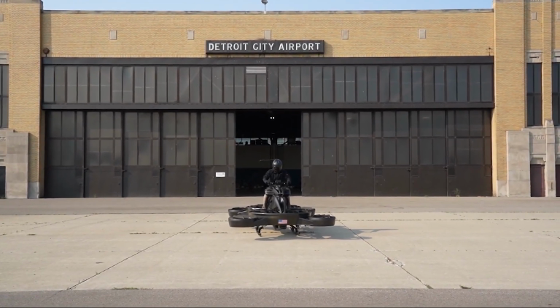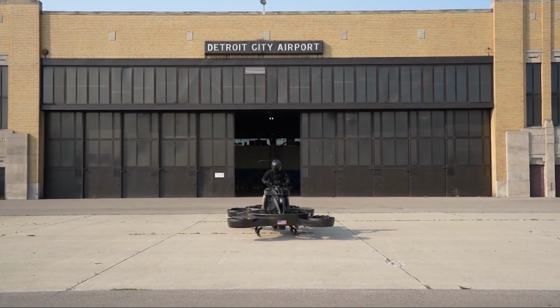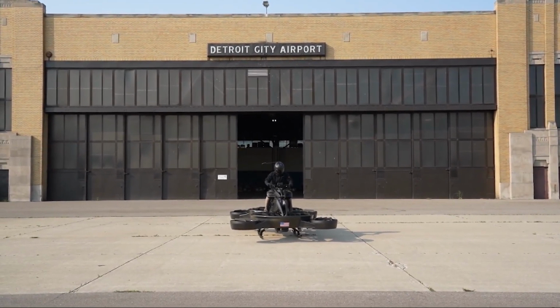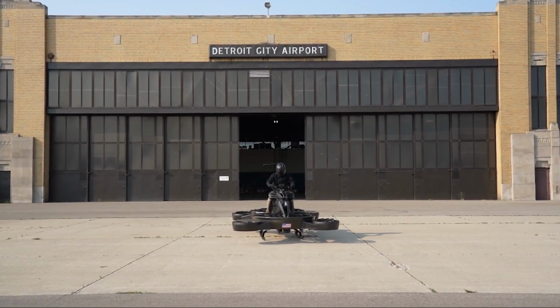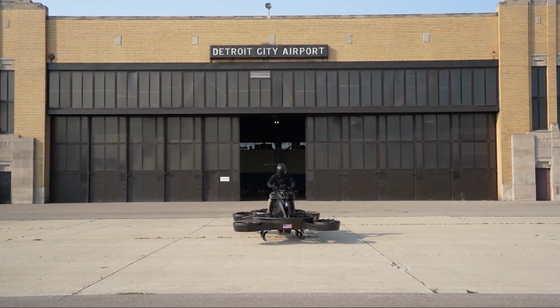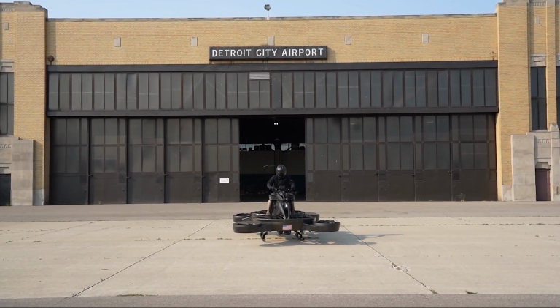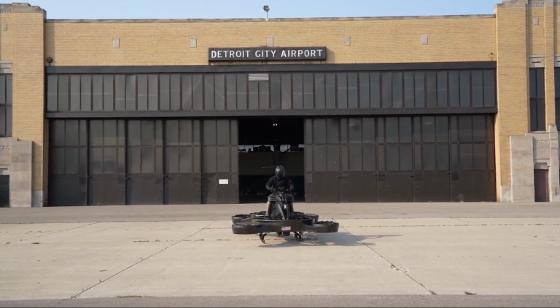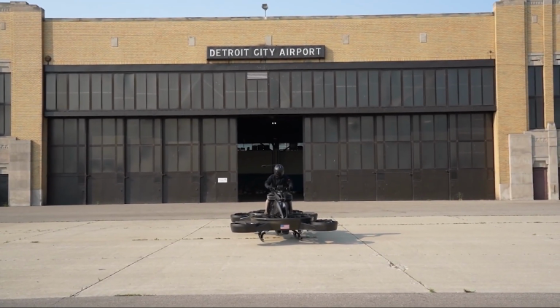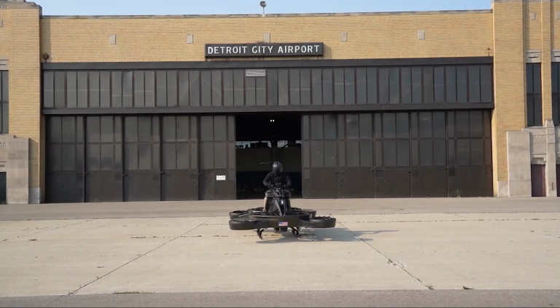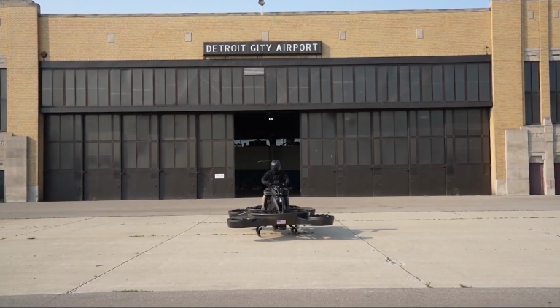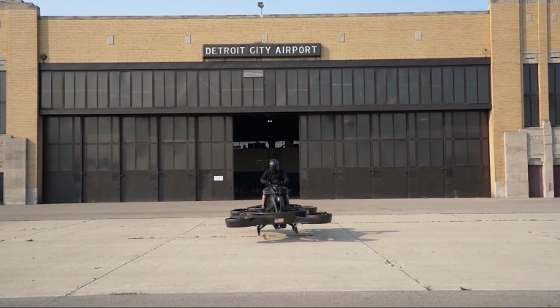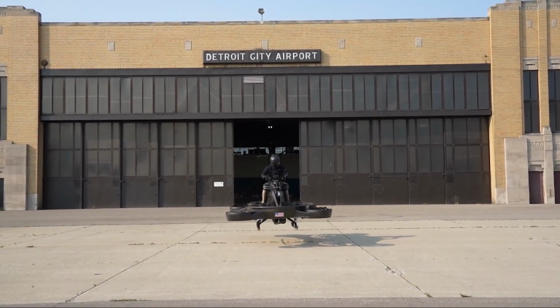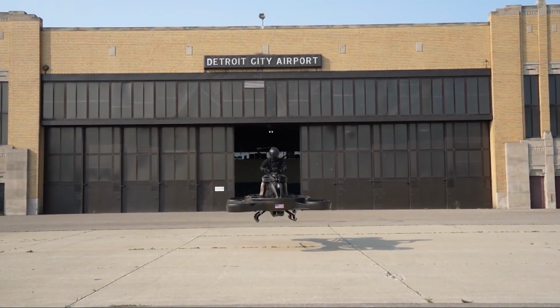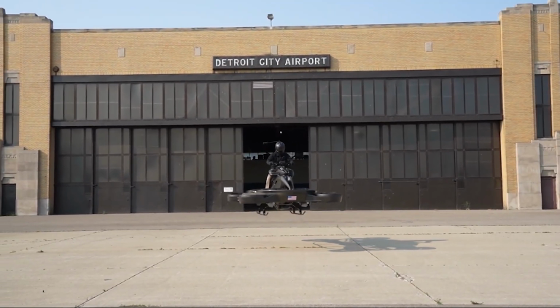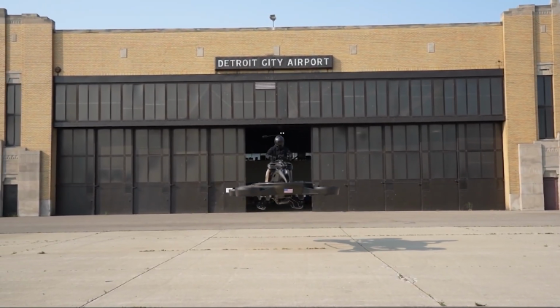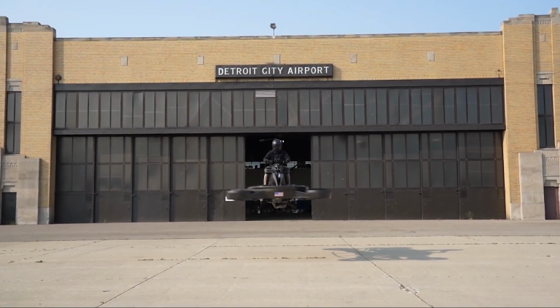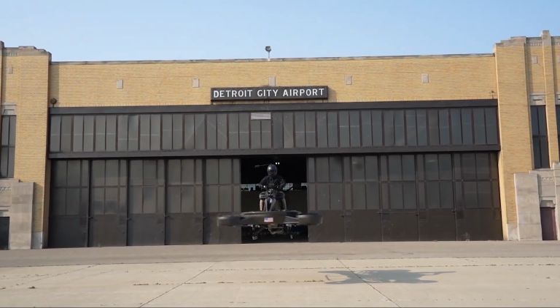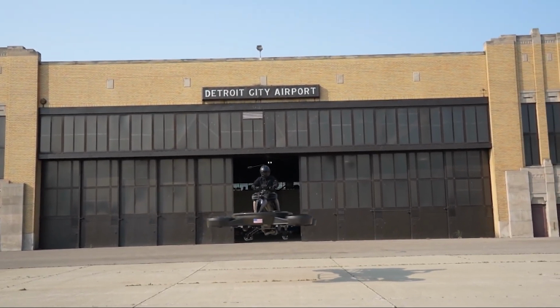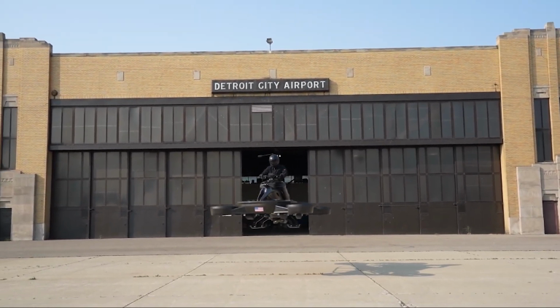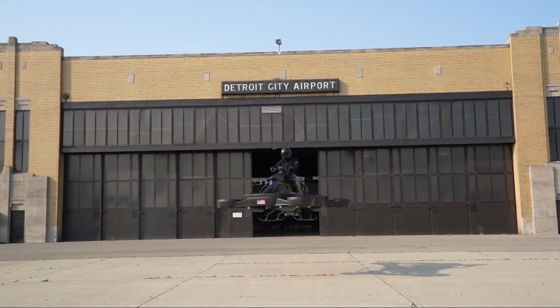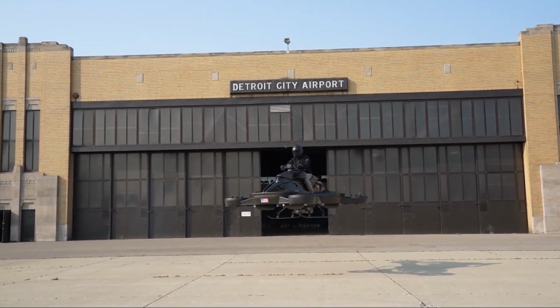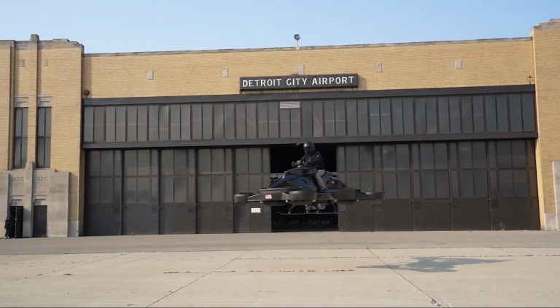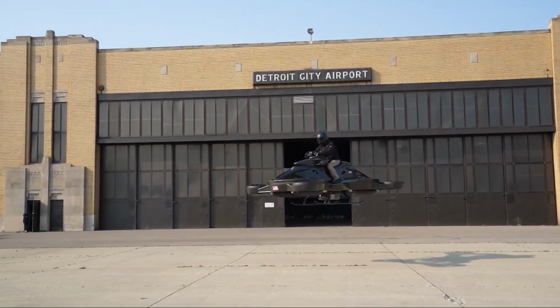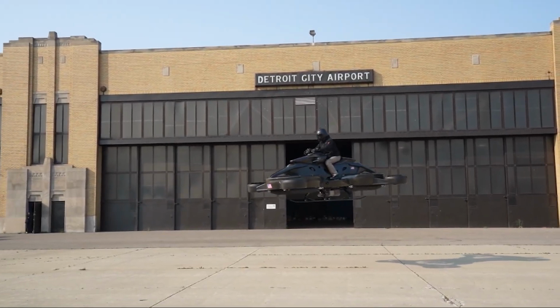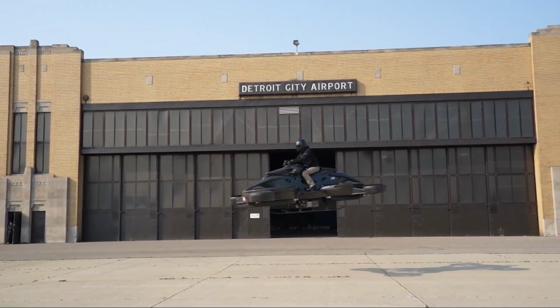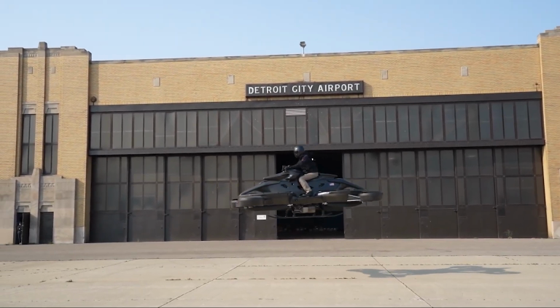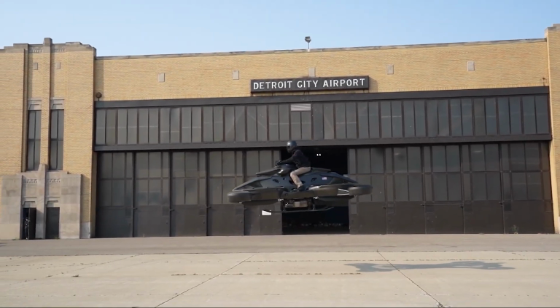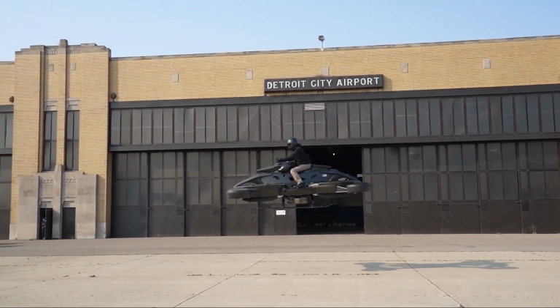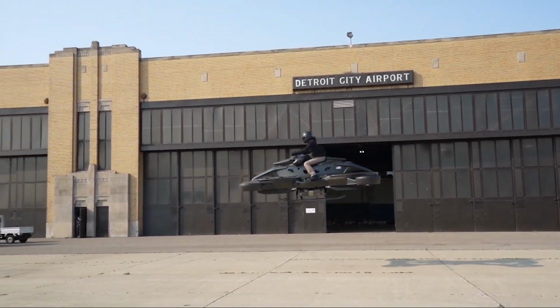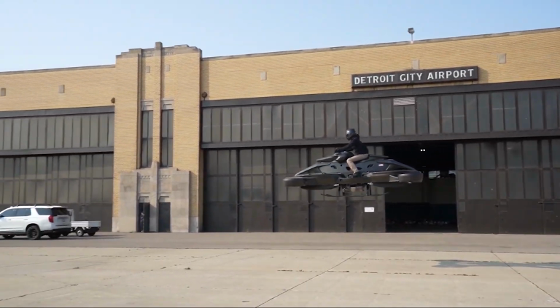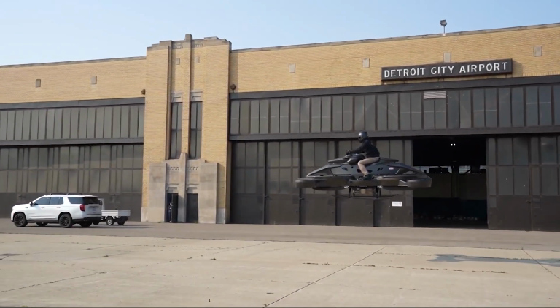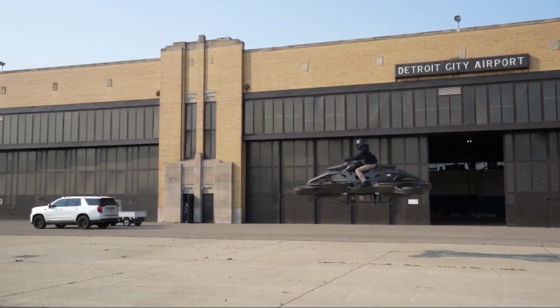The X-Turismo uses a hybrid system to fly. It has a regular internal combustion engine — a powerful one like those found in racing motorcycles. This engine drives two large propellers in the center, which are mainly responsible for lifting the vehicle into the air.